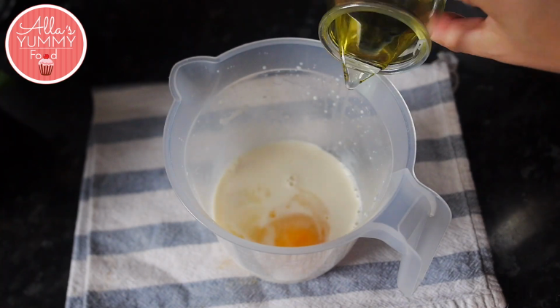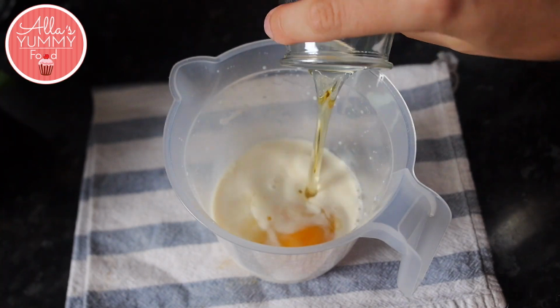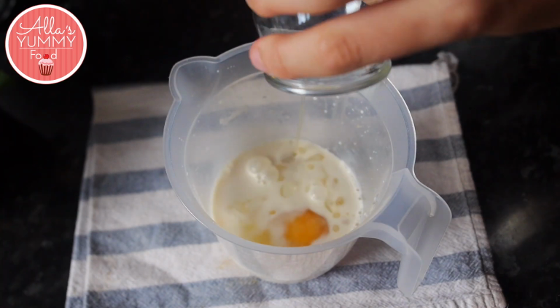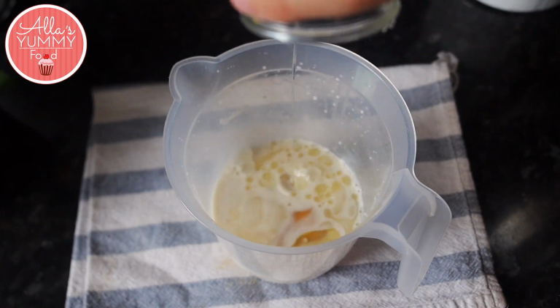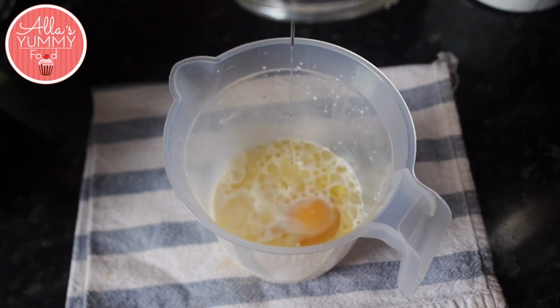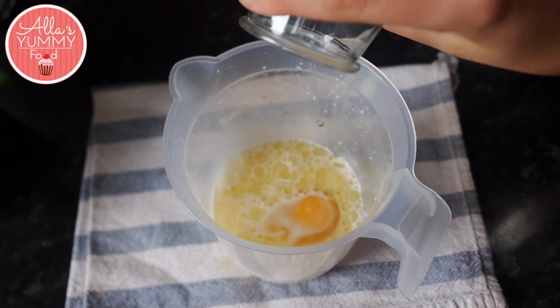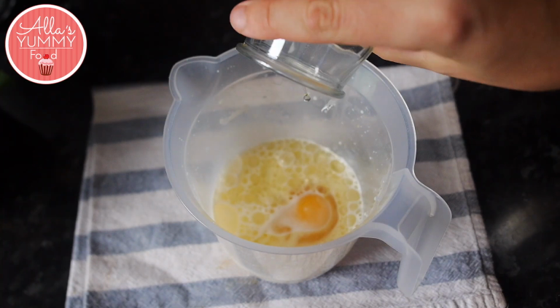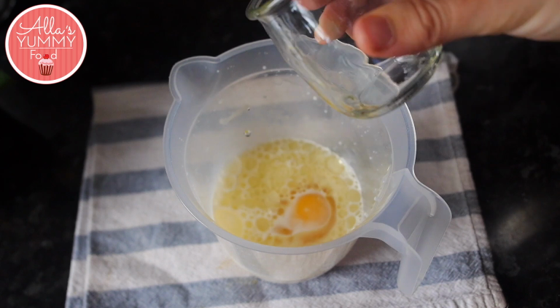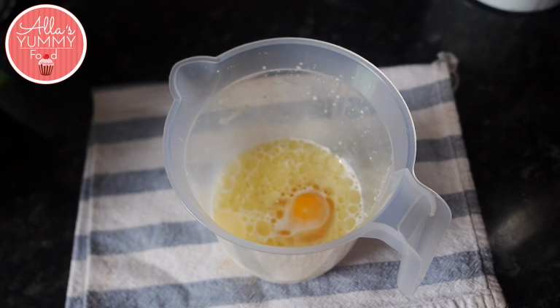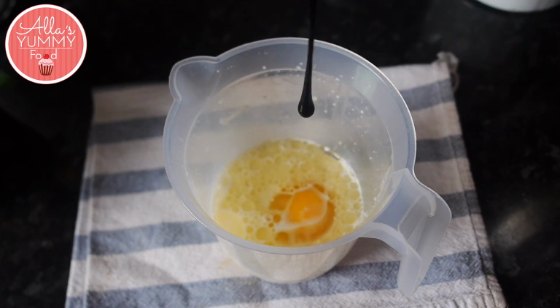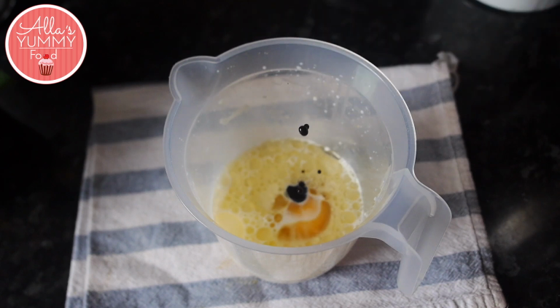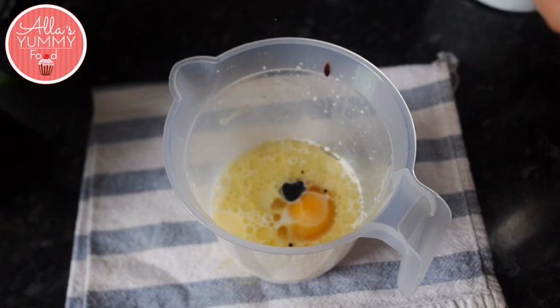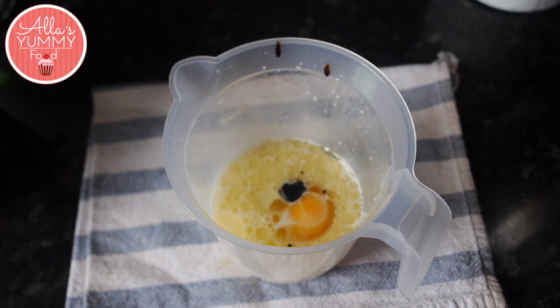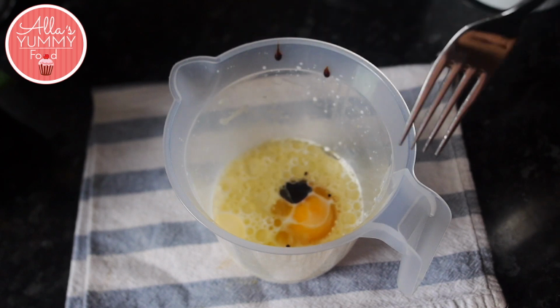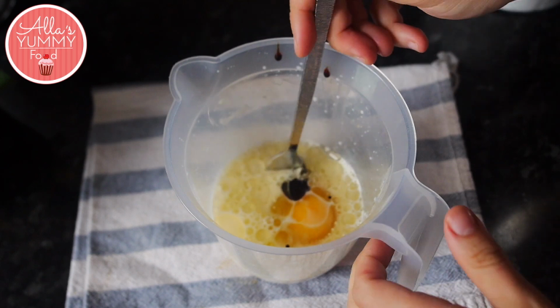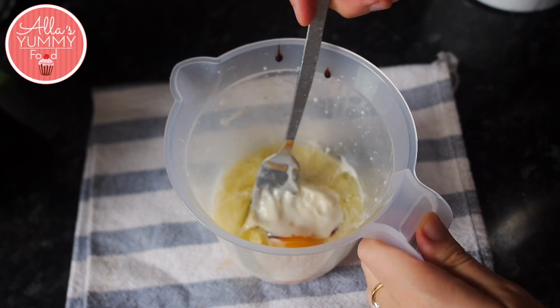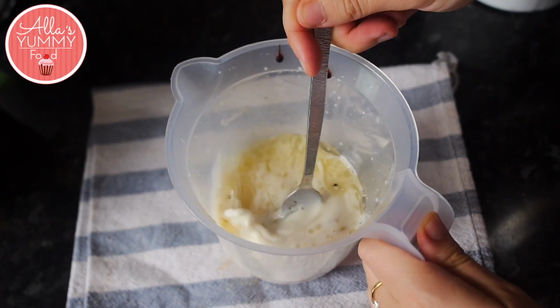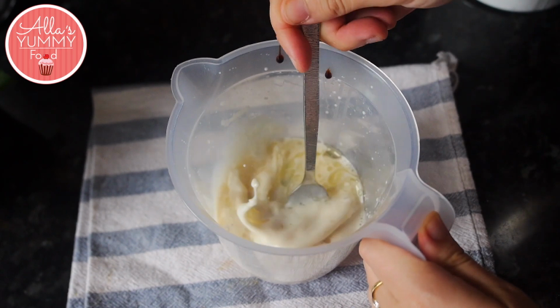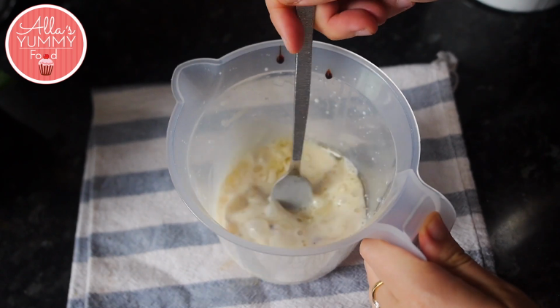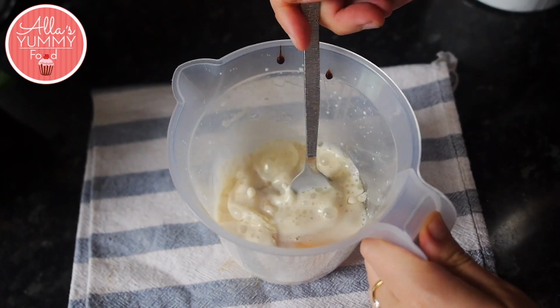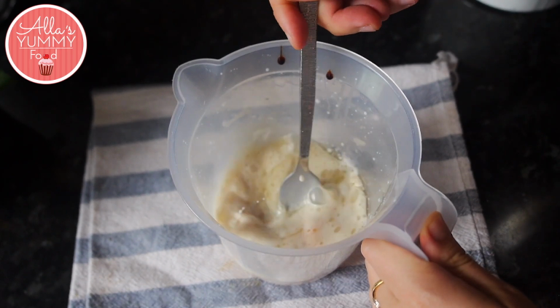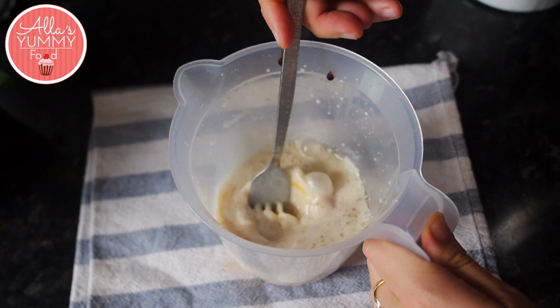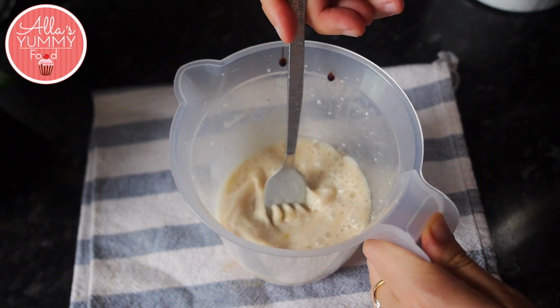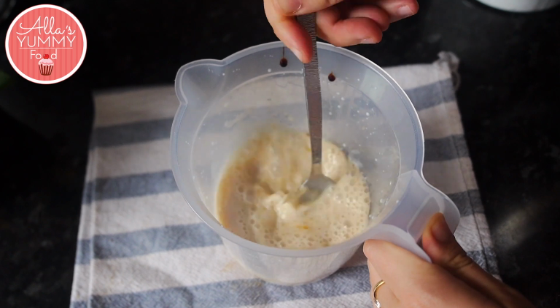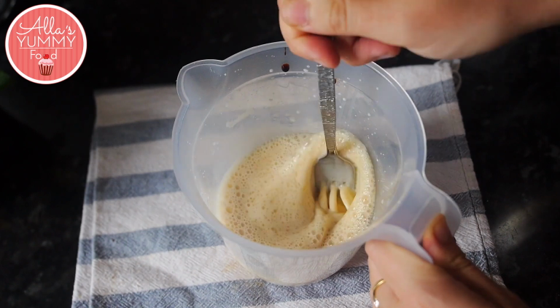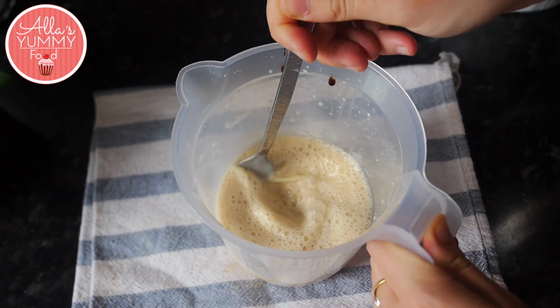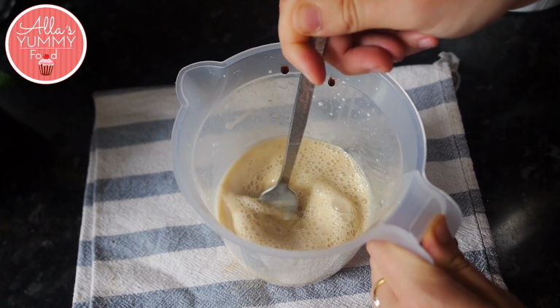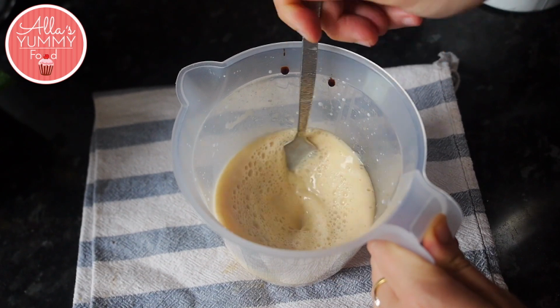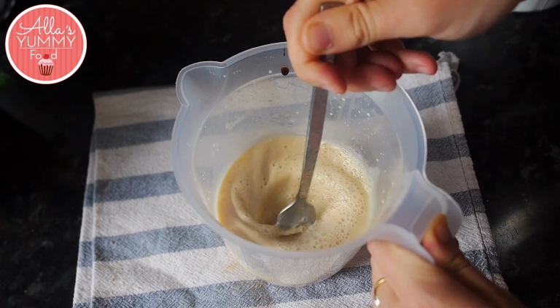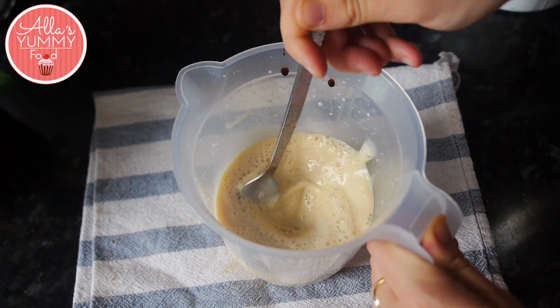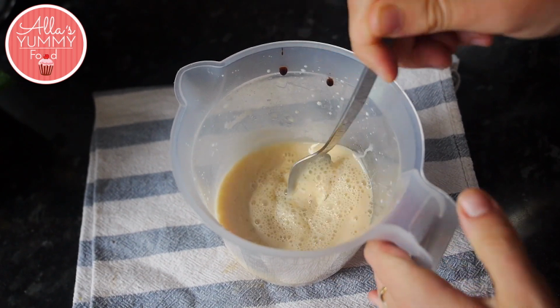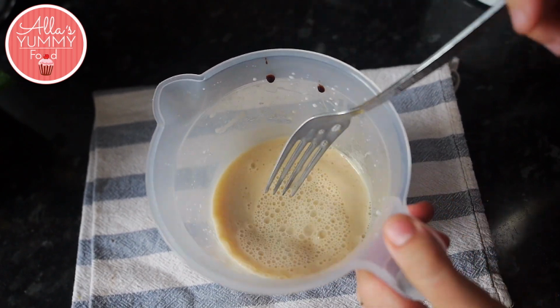Then add your egg and oil and mix everything together with vanilla extract. Set this aside for at least 15 minutes while we prepare our dry ingredients.